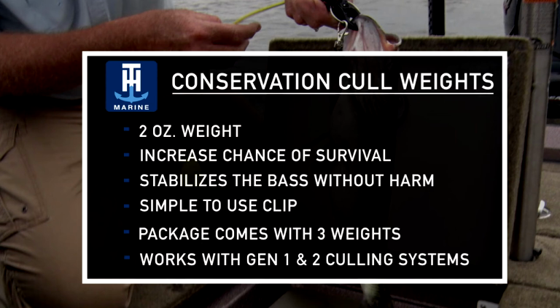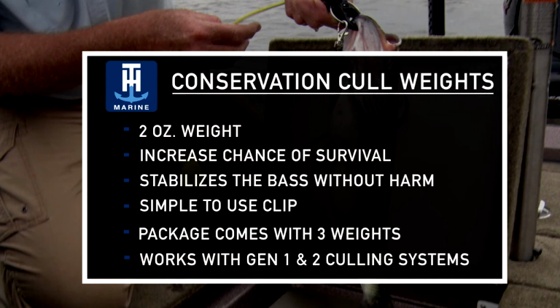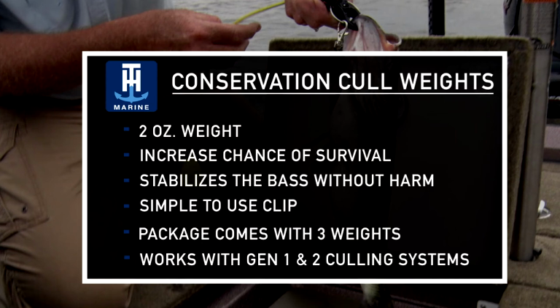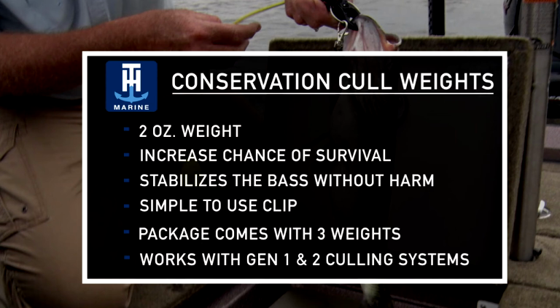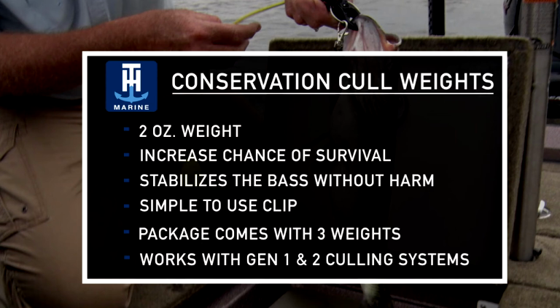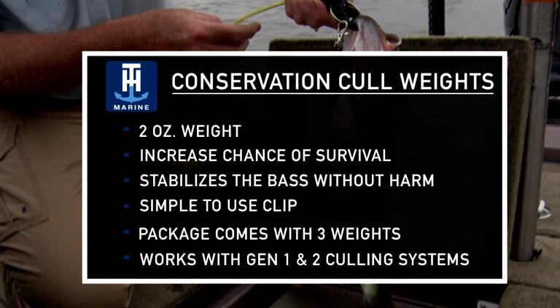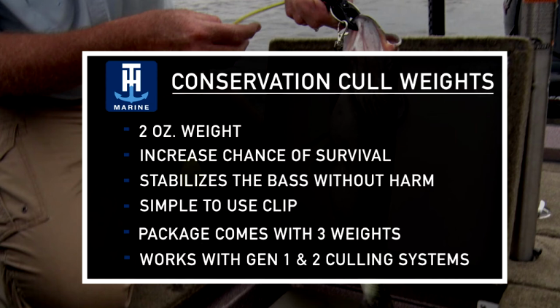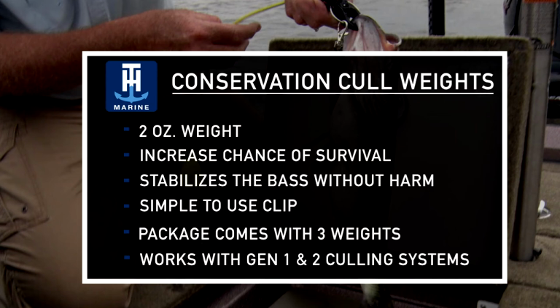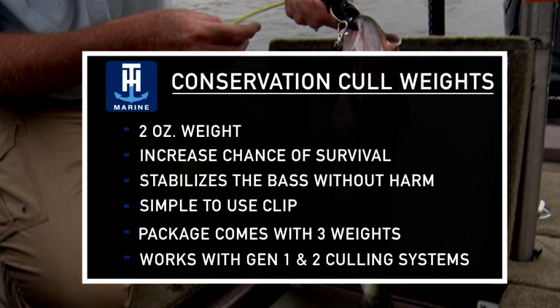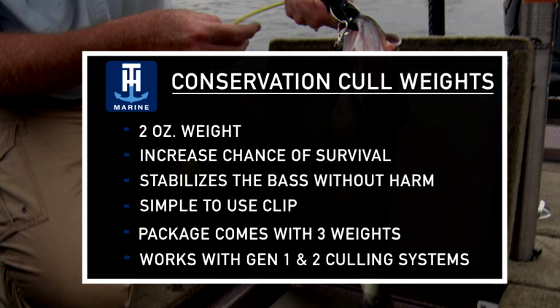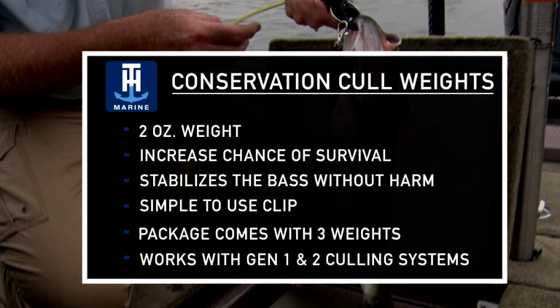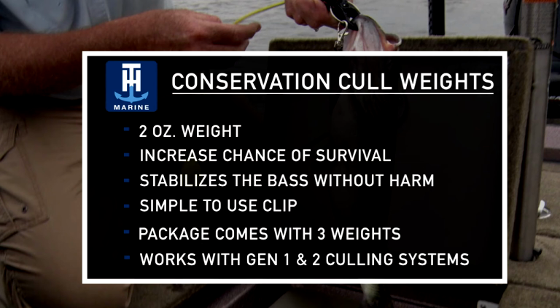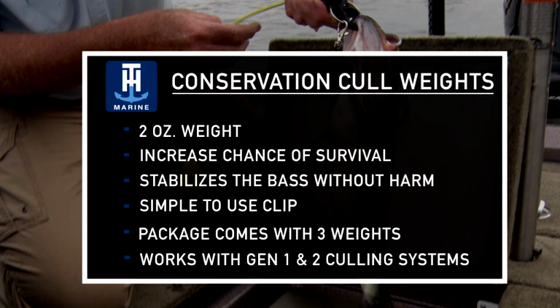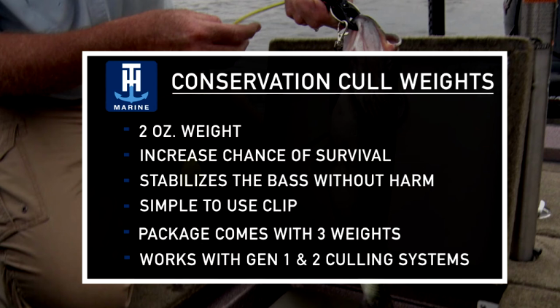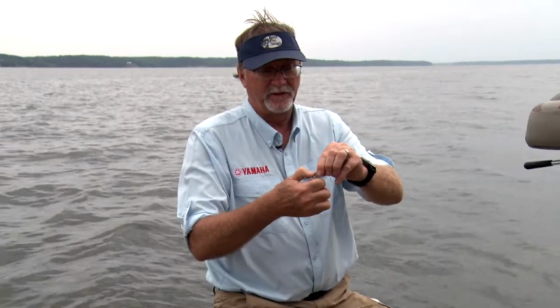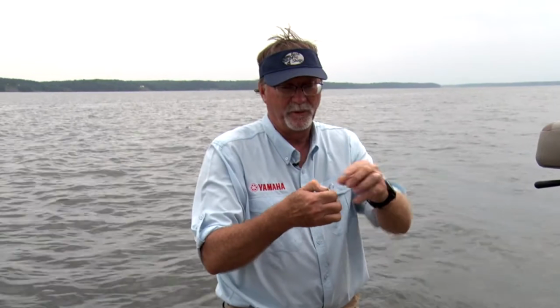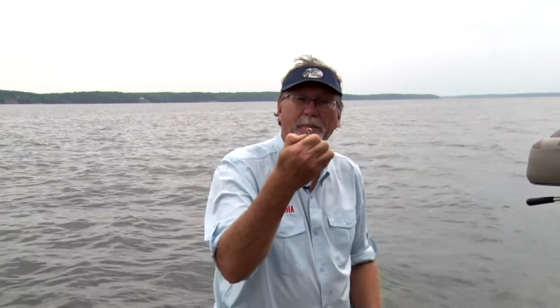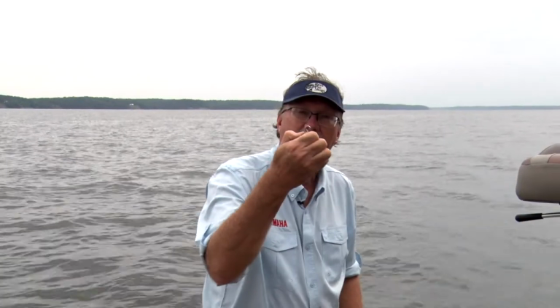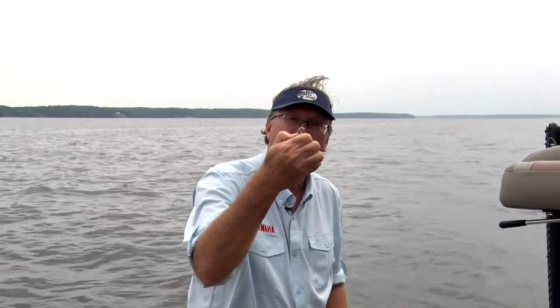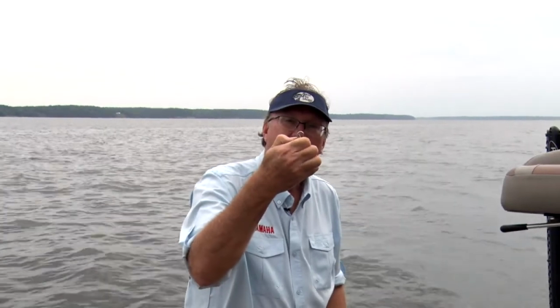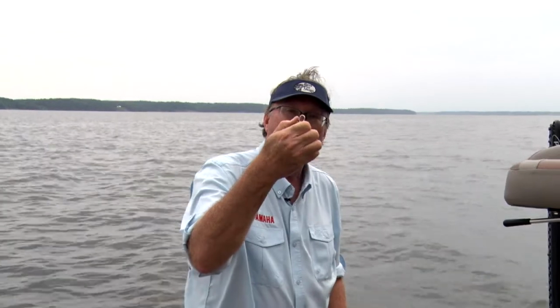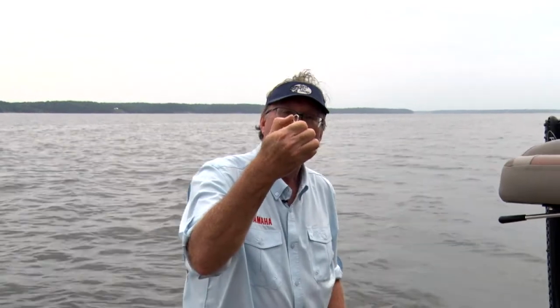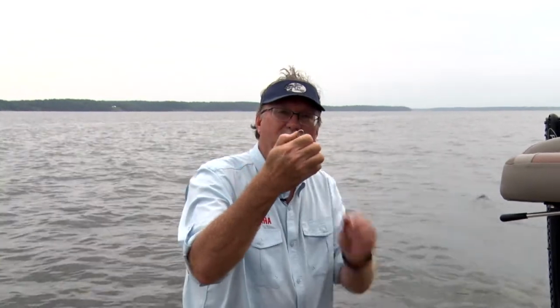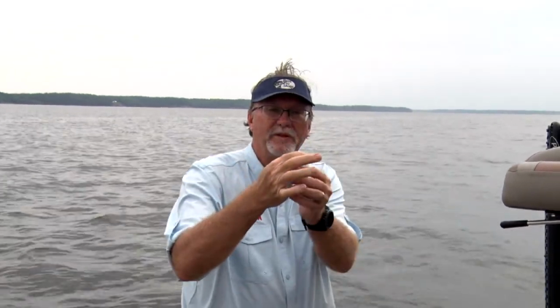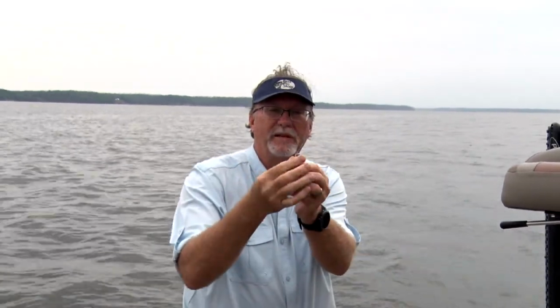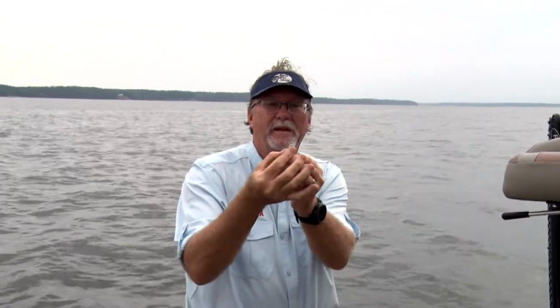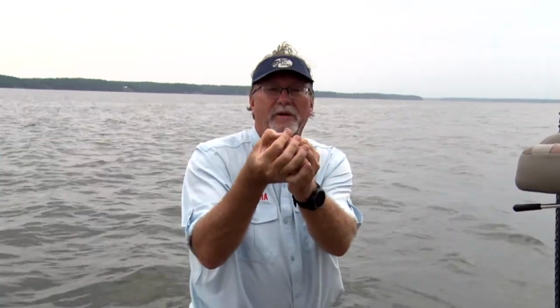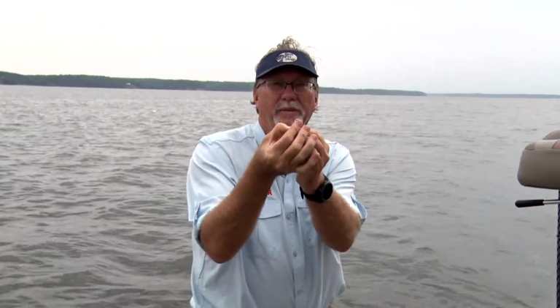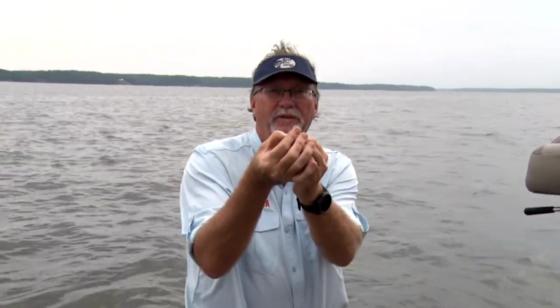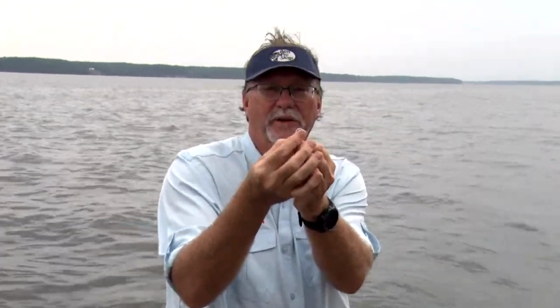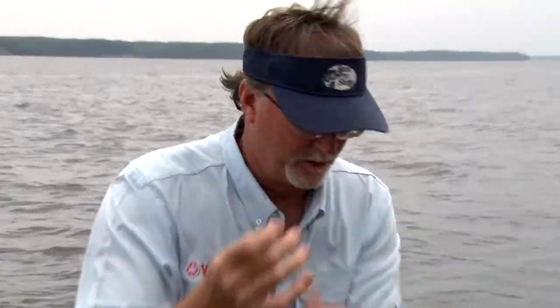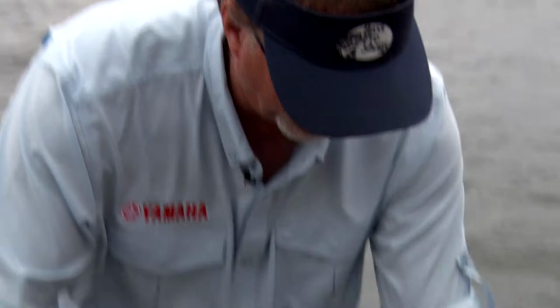You don't need several of these weights generally for what you're going to do. This is just a simple clip right here that opens up and closes — you can see it real simple as it goes and closes there.